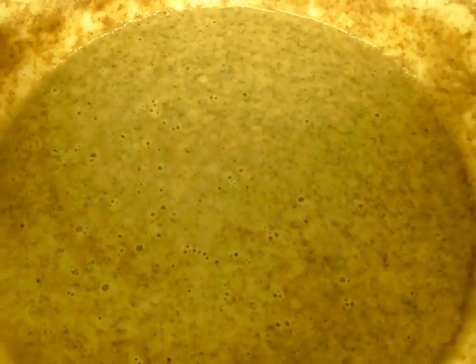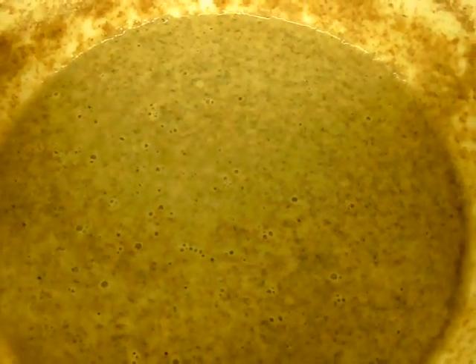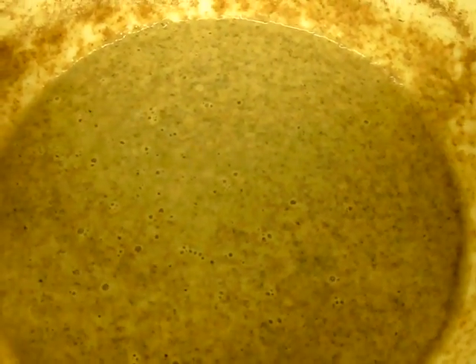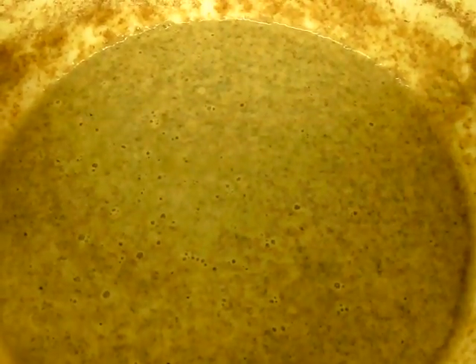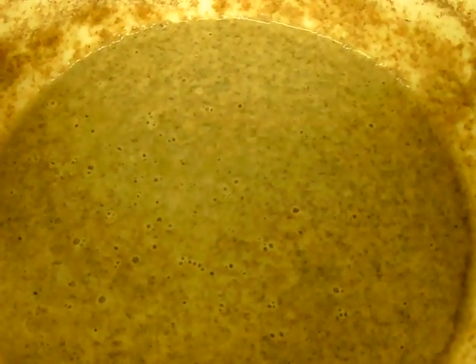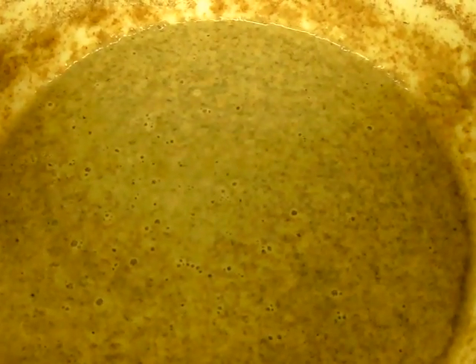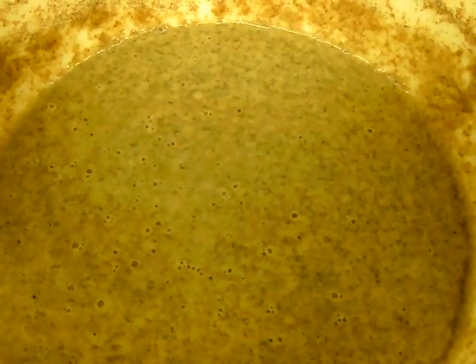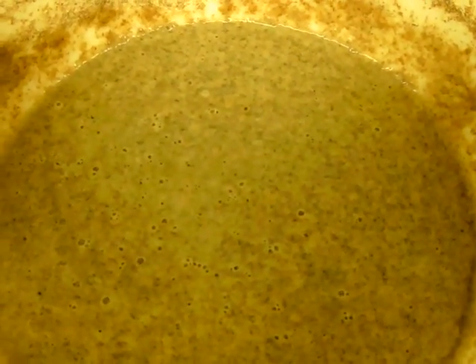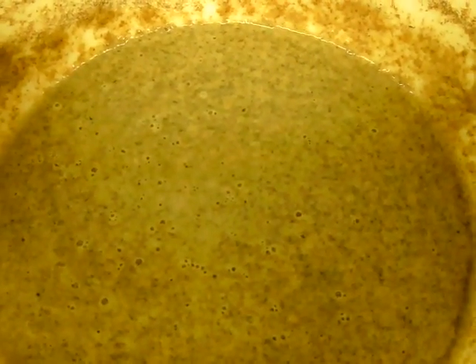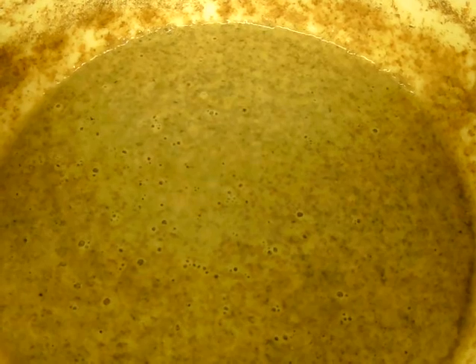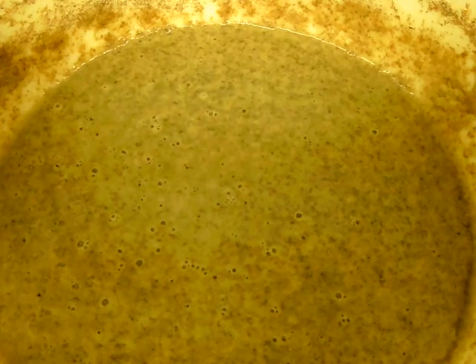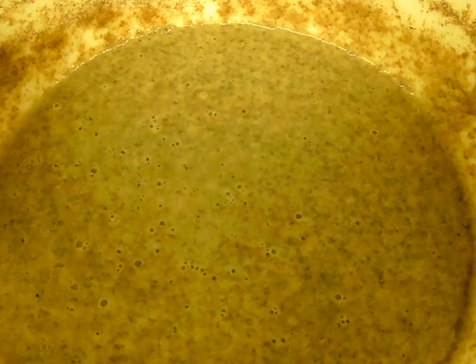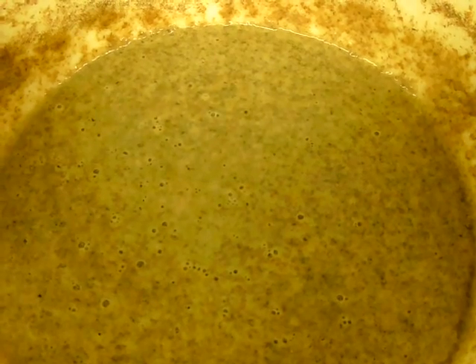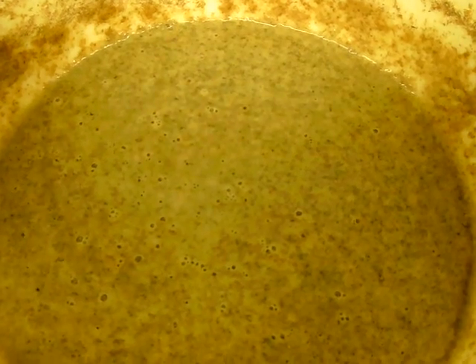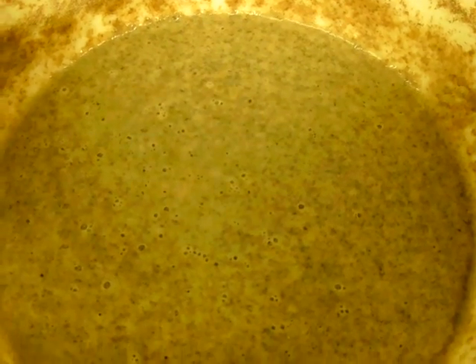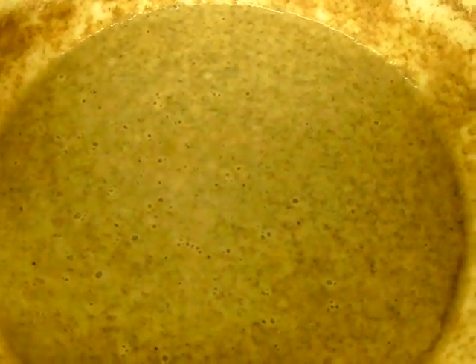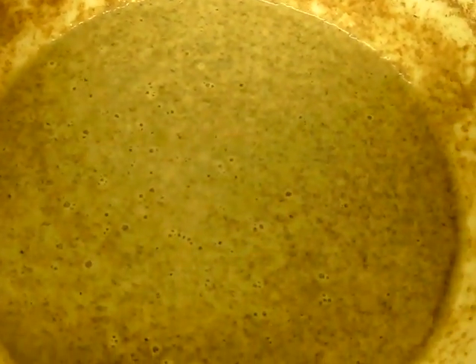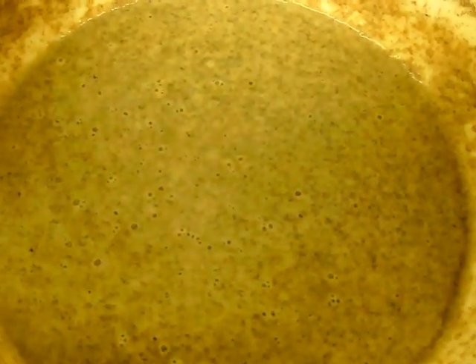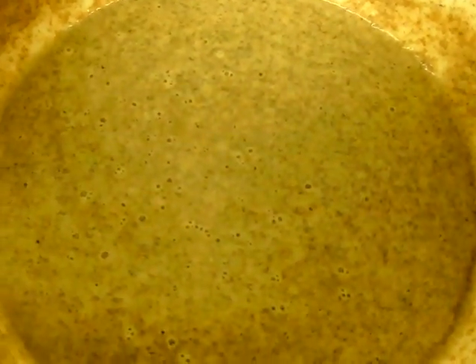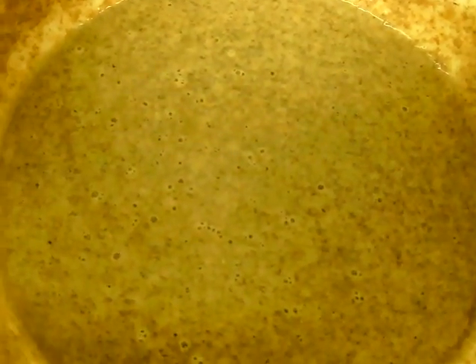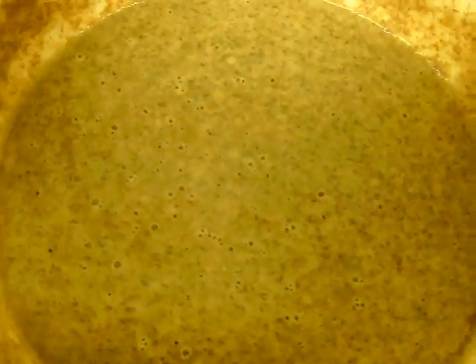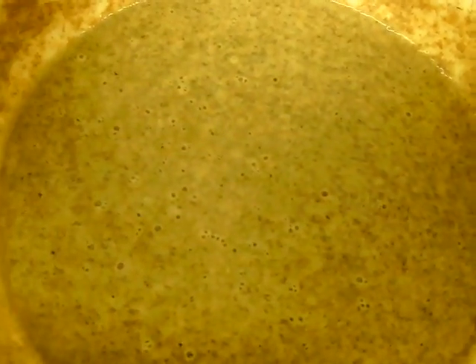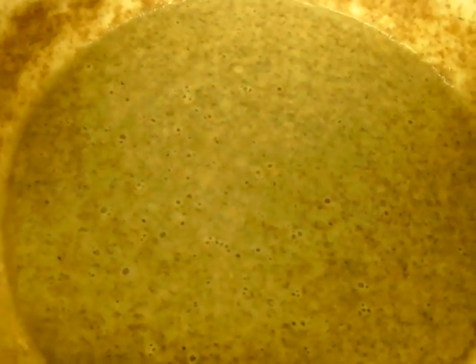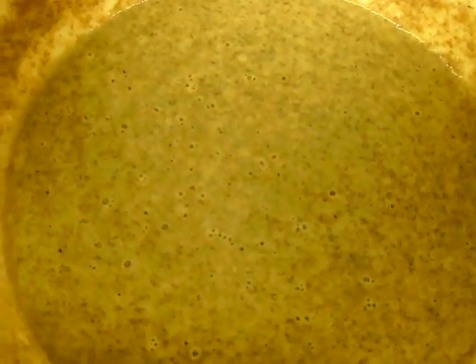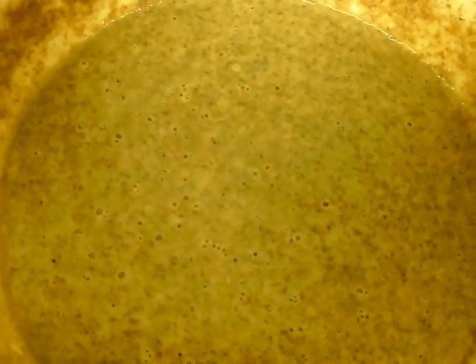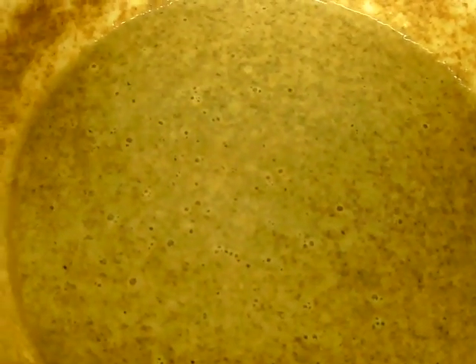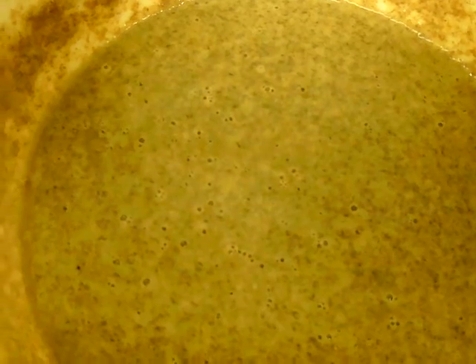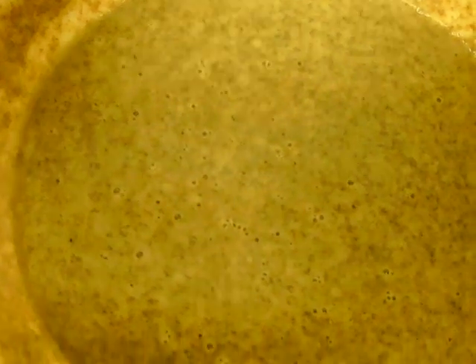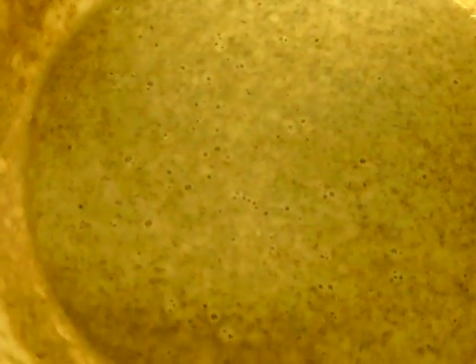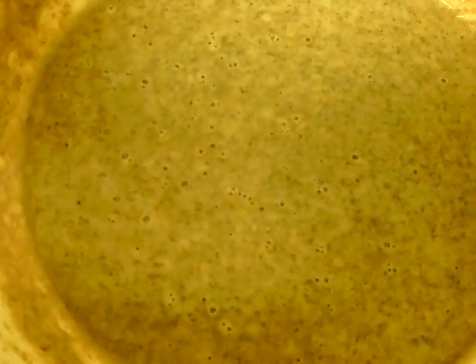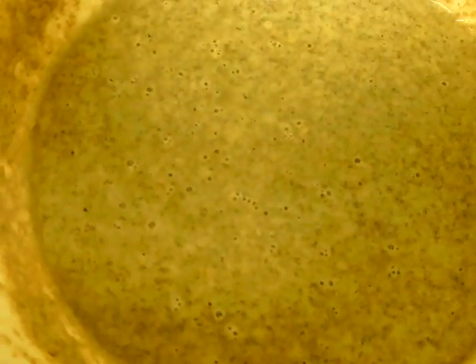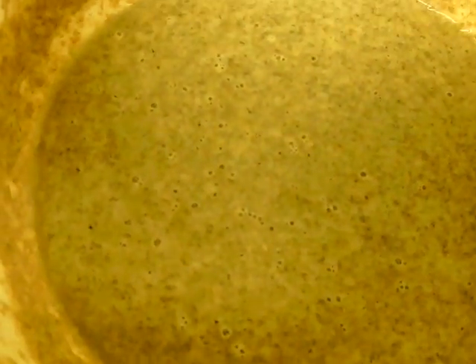Welcome to day 3 of making a new sourdough starter. Hopefully you can see the bubbles and everything in here.